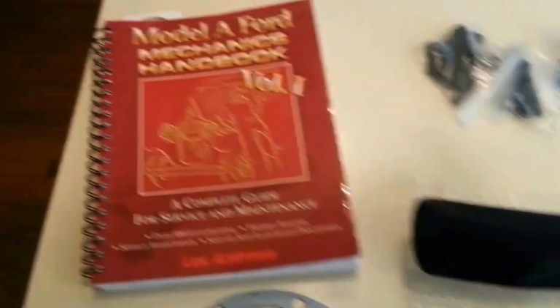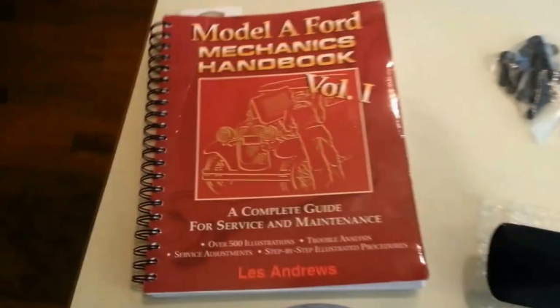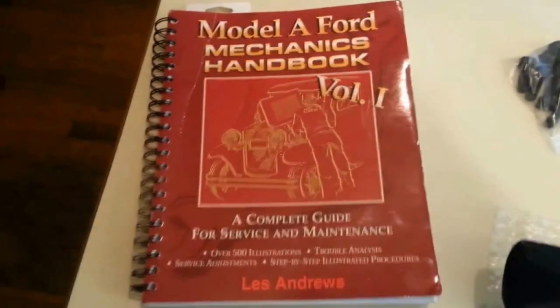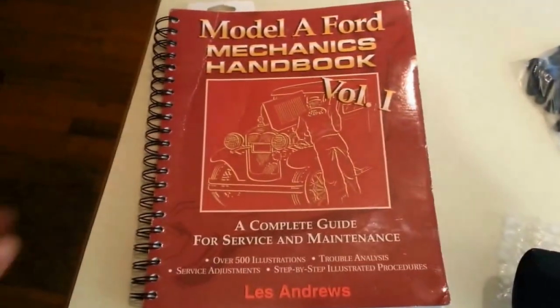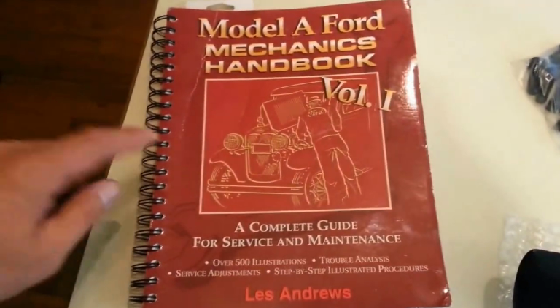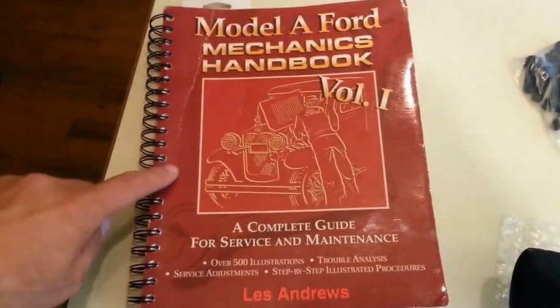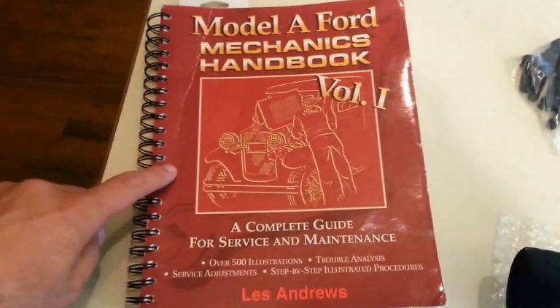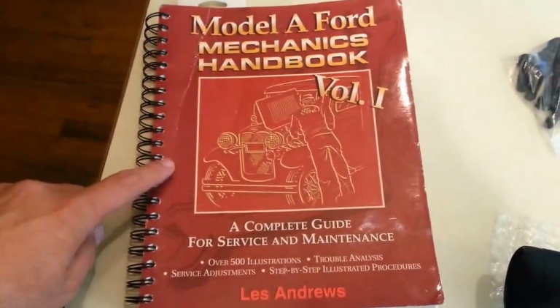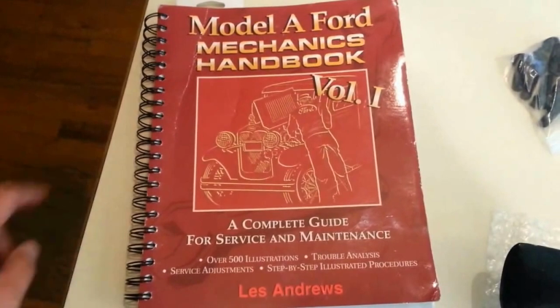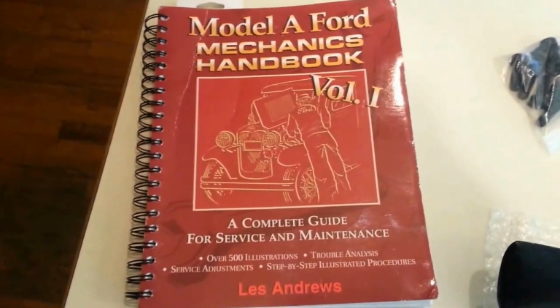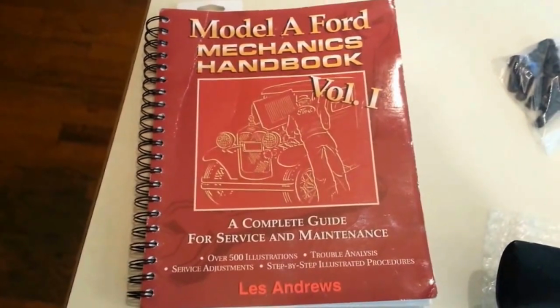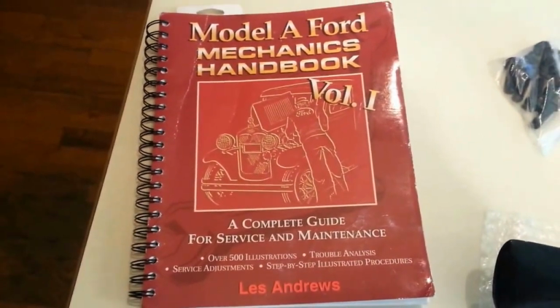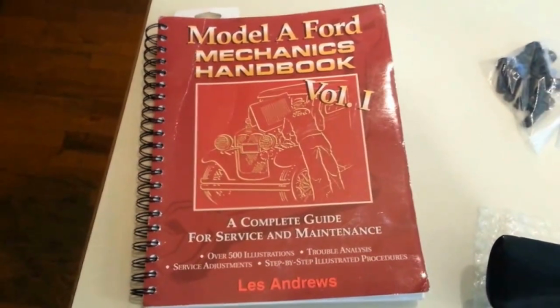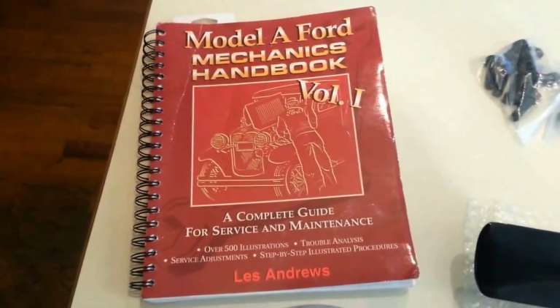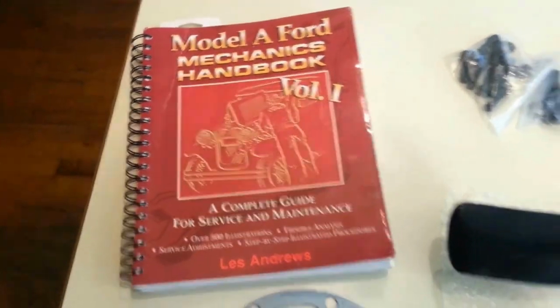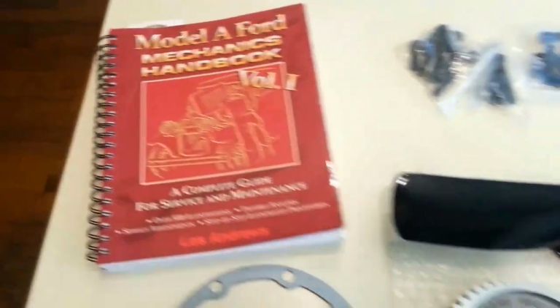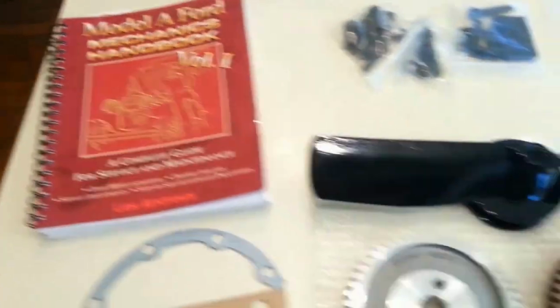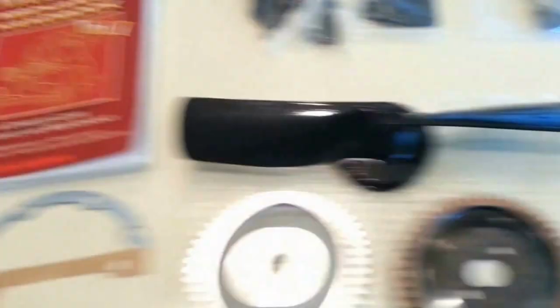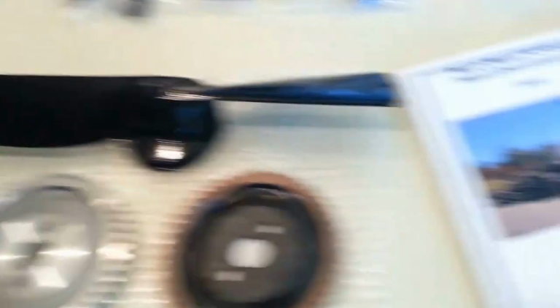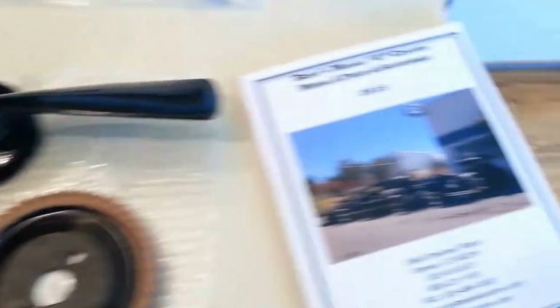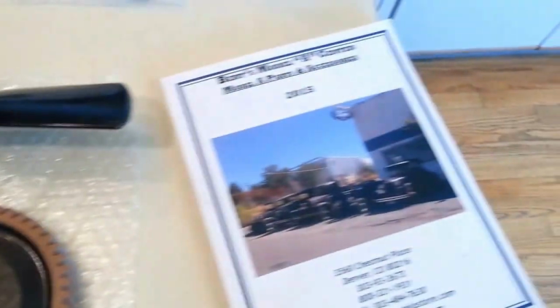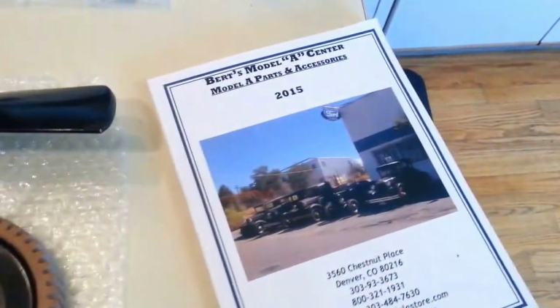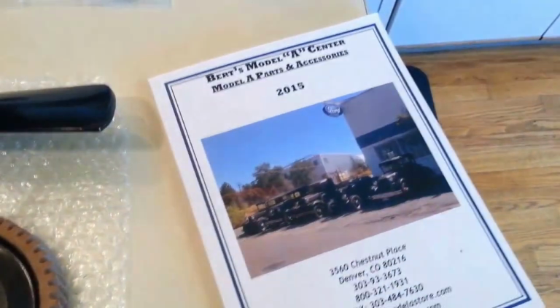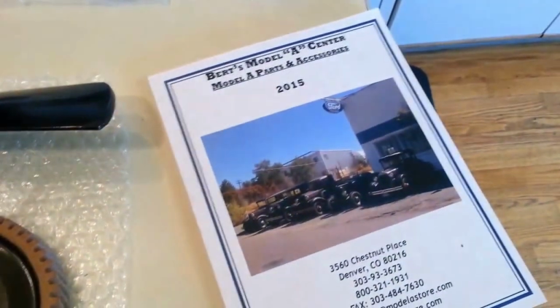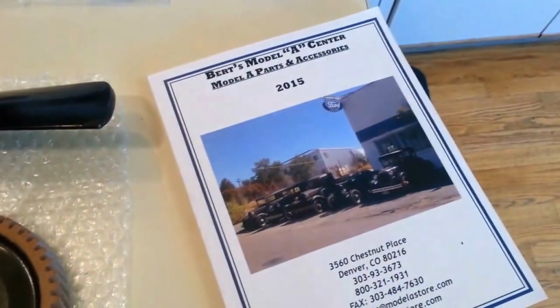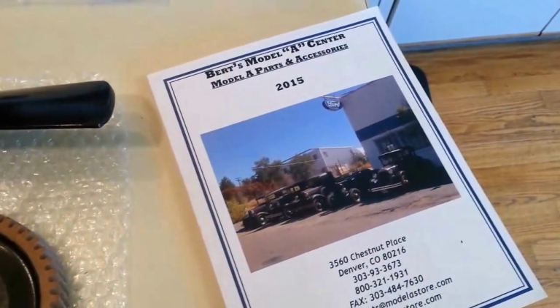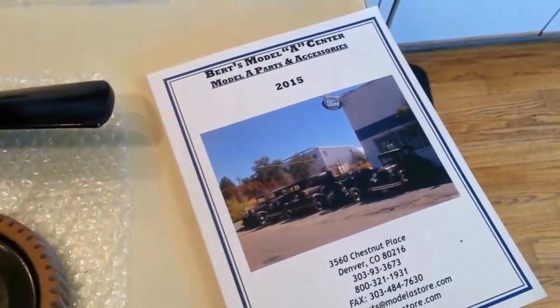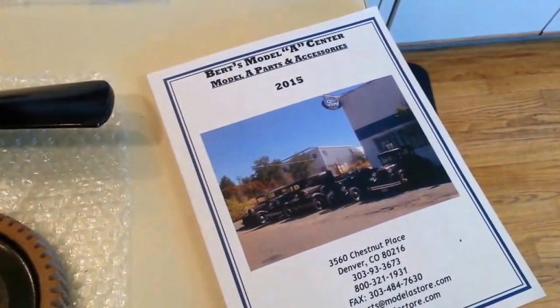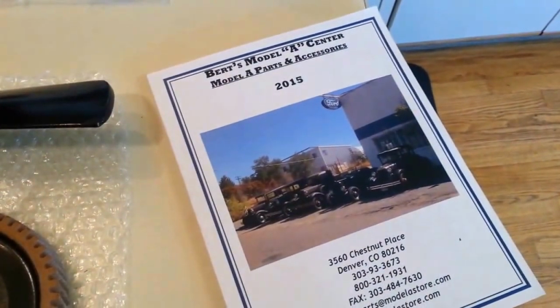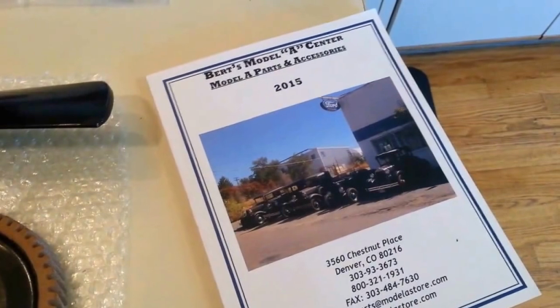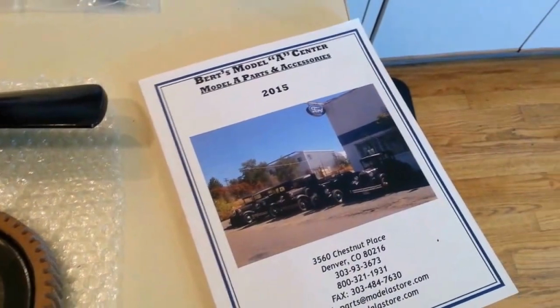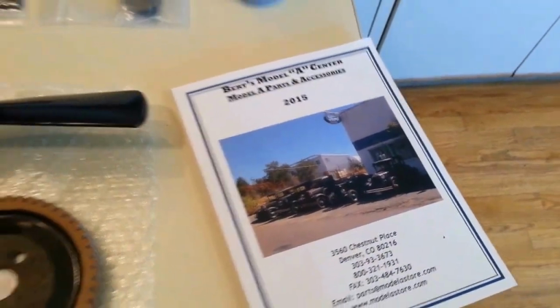There's a nice section in the red Les Andrews book on installing a timing gear. And, of course, the Burt's Model A catalog, if I need it.